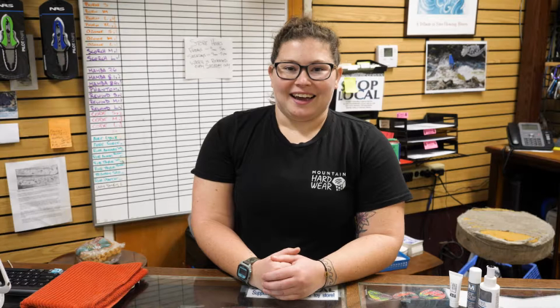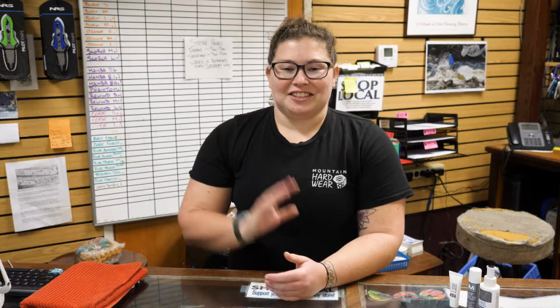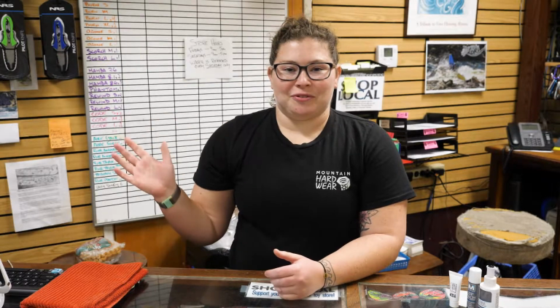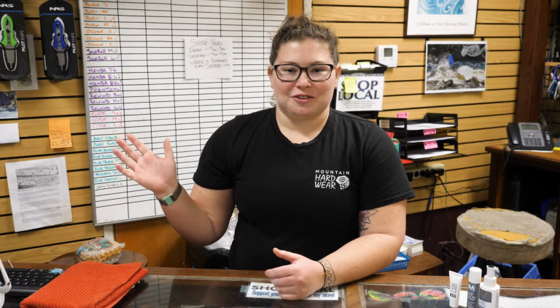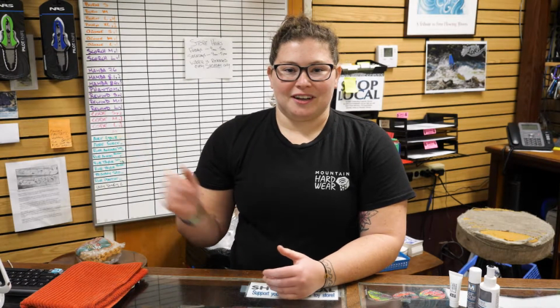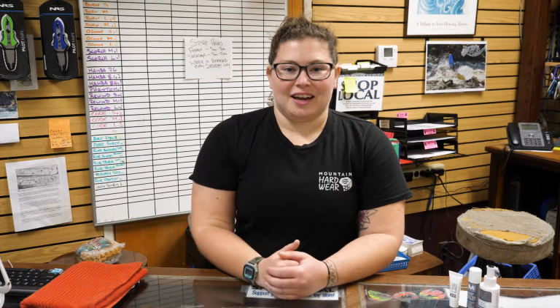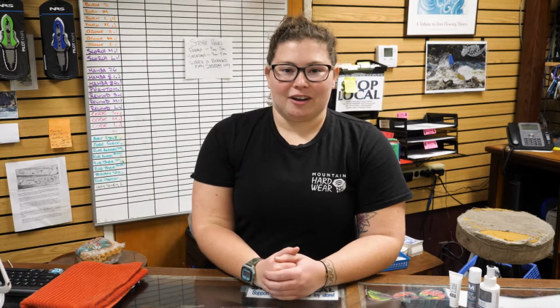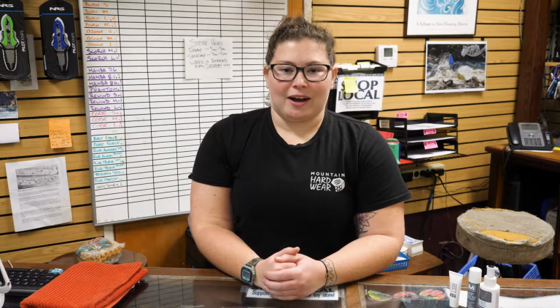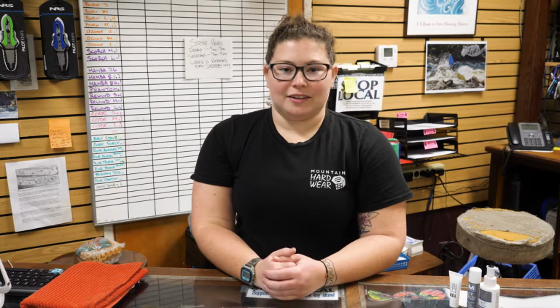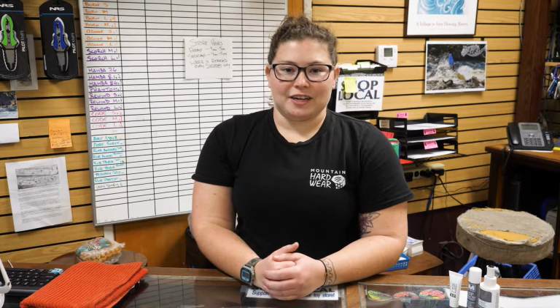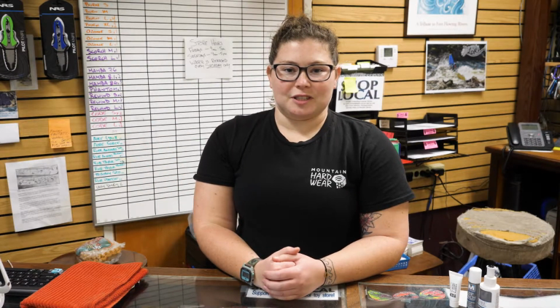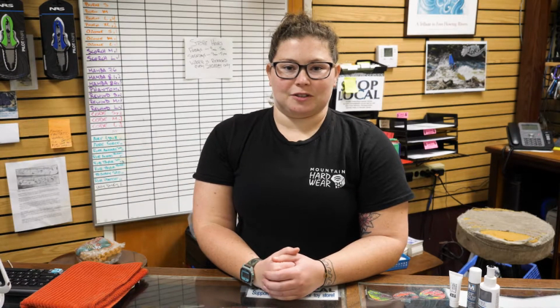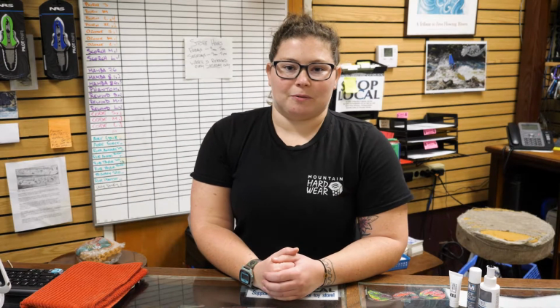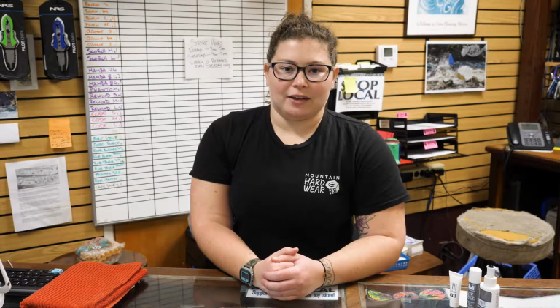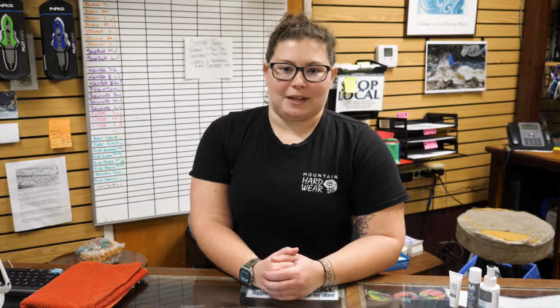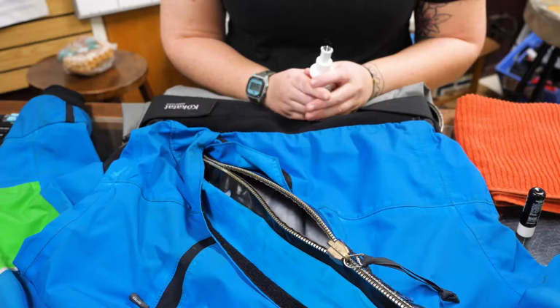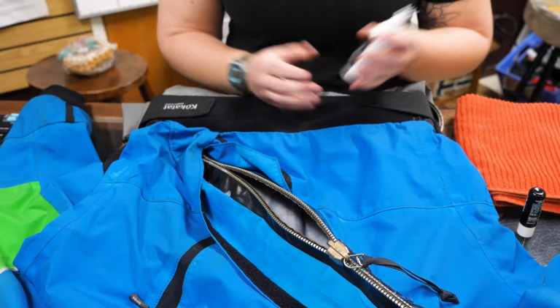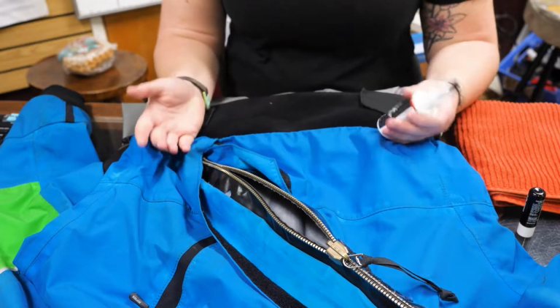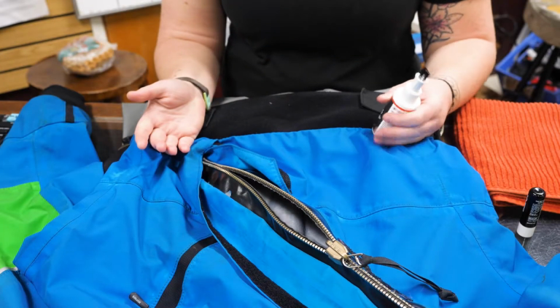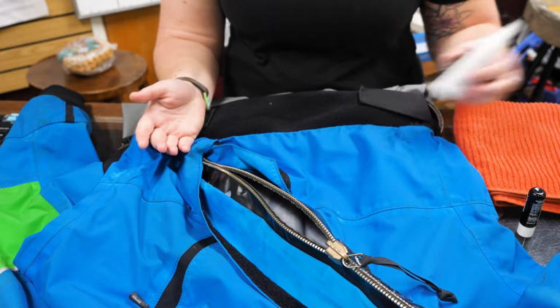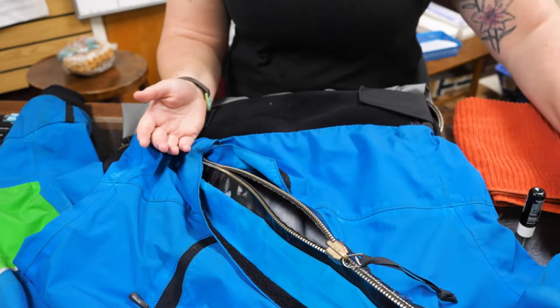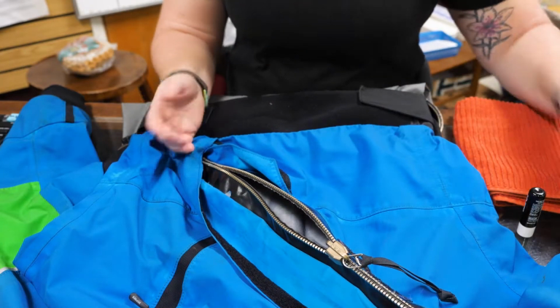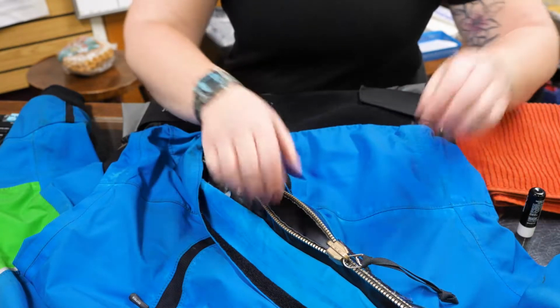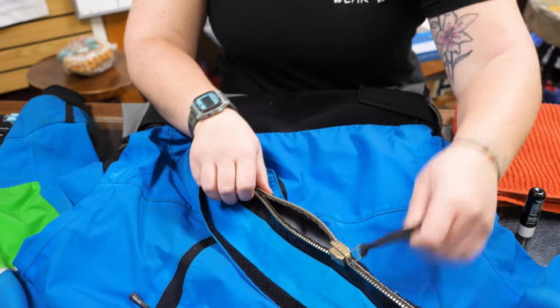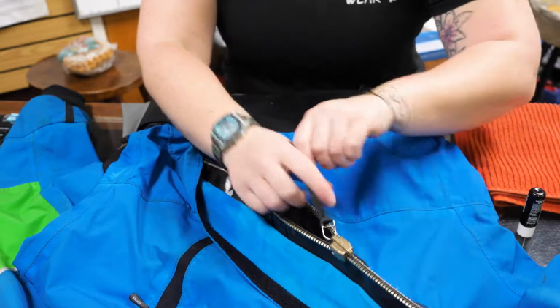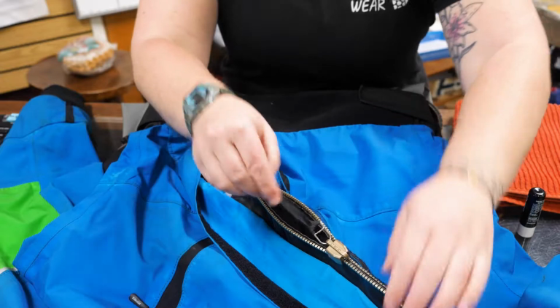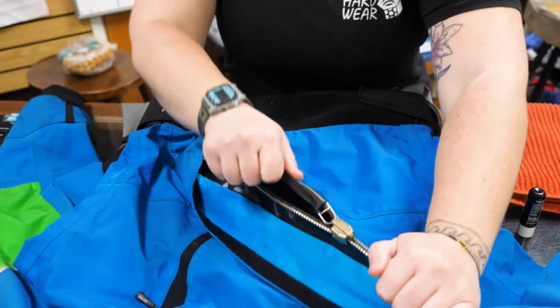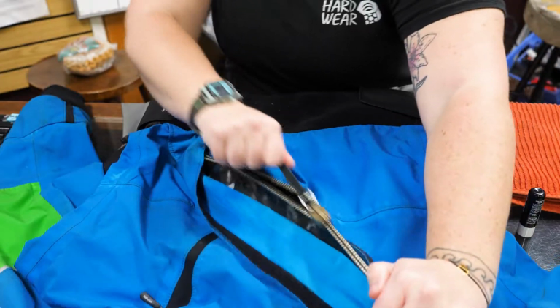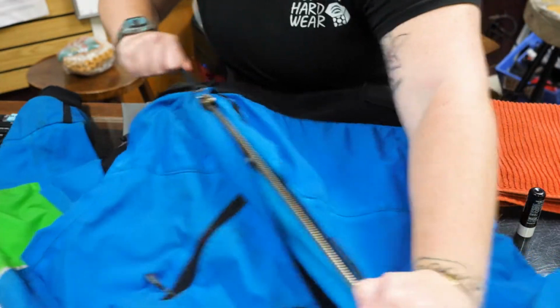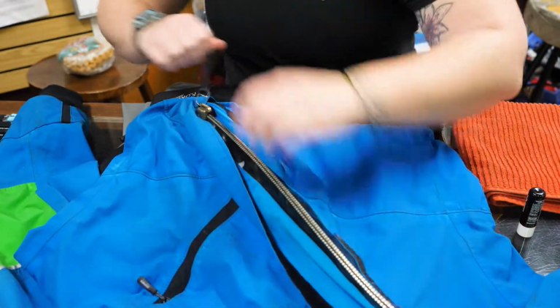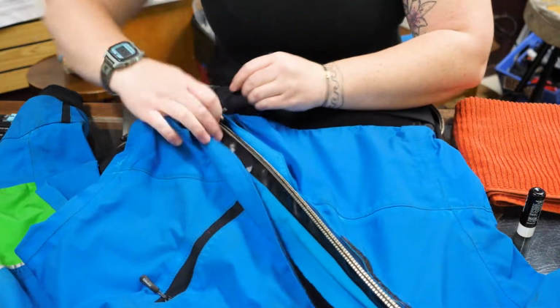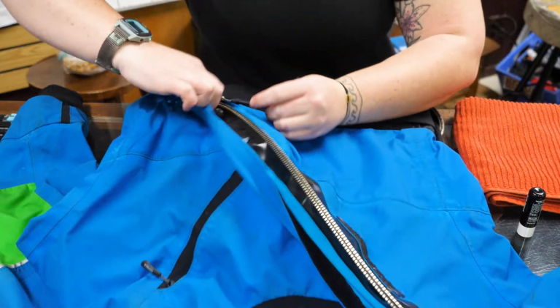Hey, it's Kristen from The River Store. Today we're going to talk about how to clean your dry suit zippers, both metal and plastic. So we're going to clean Kaylee's zipper. It was really hard to open when I redid her gaskets, so let's get started.